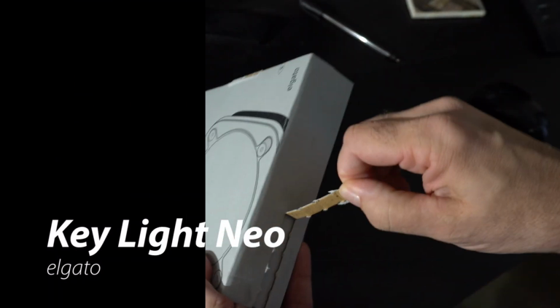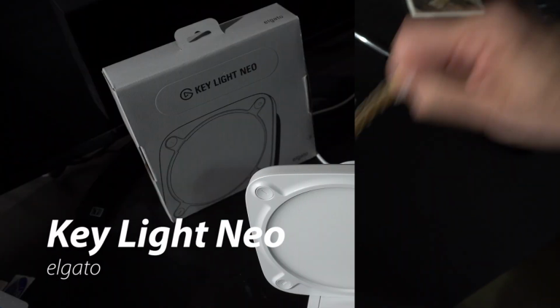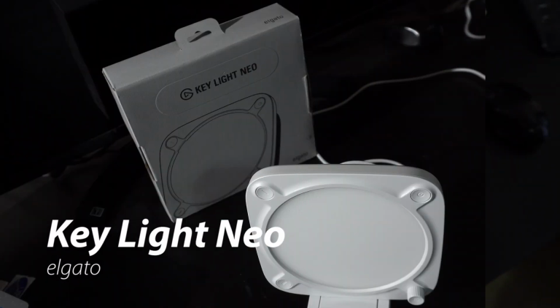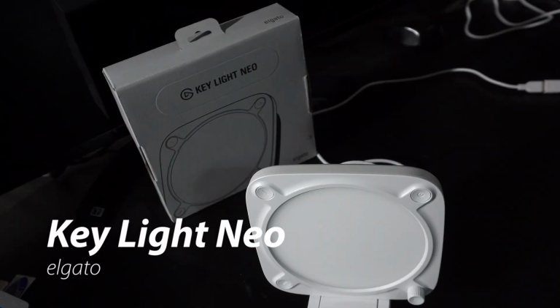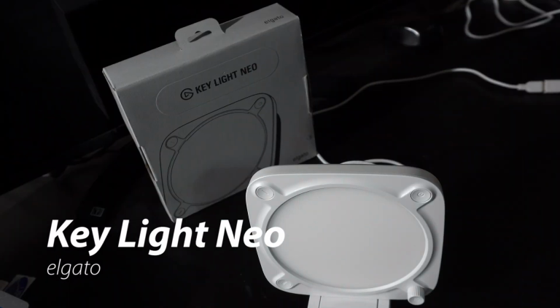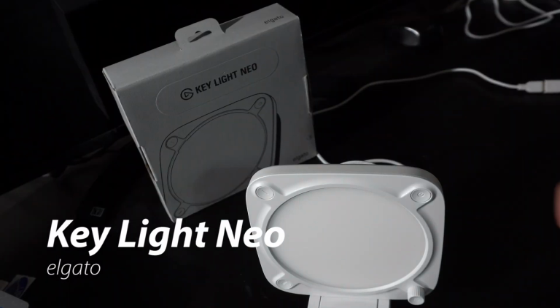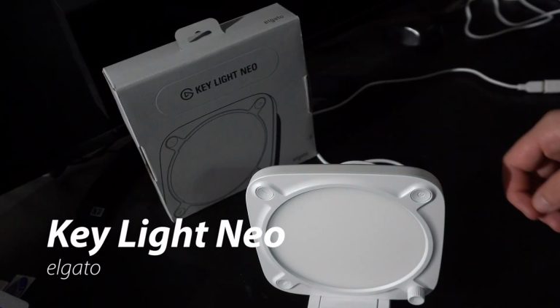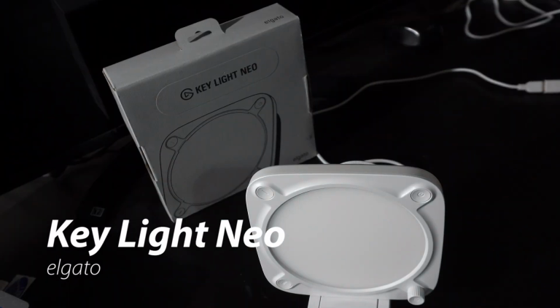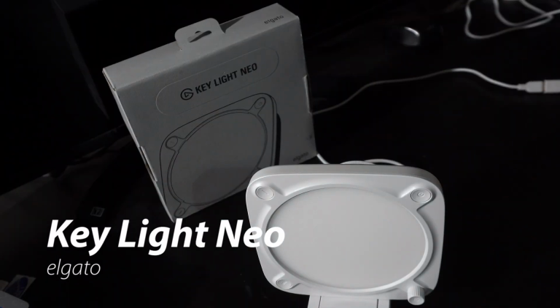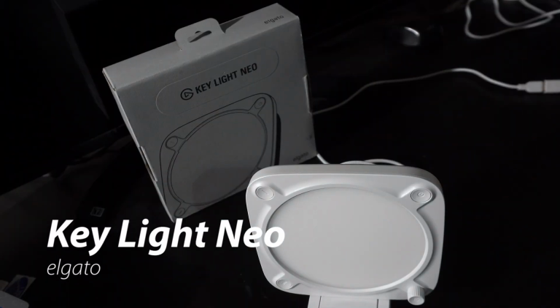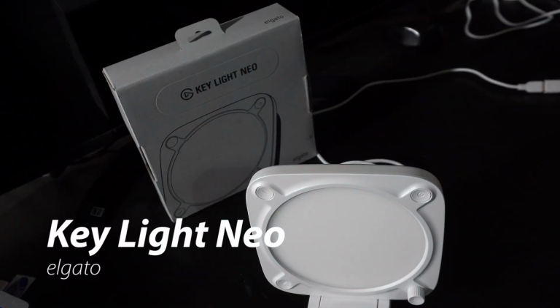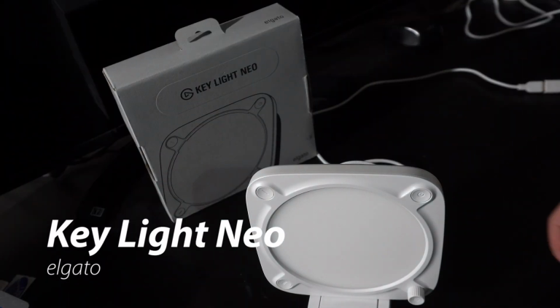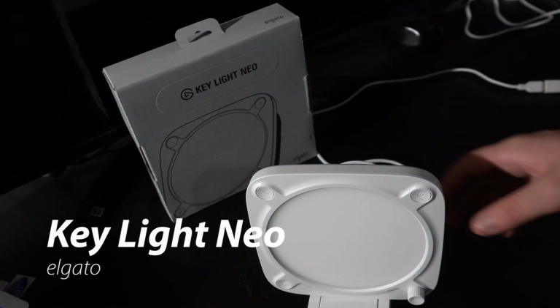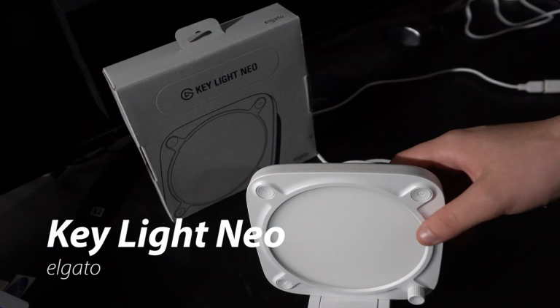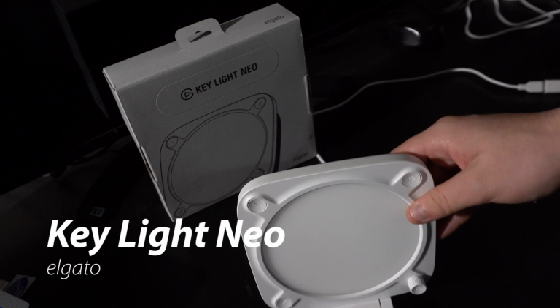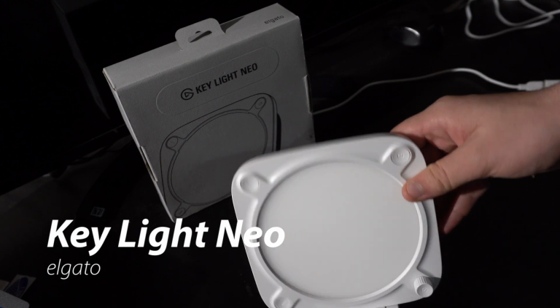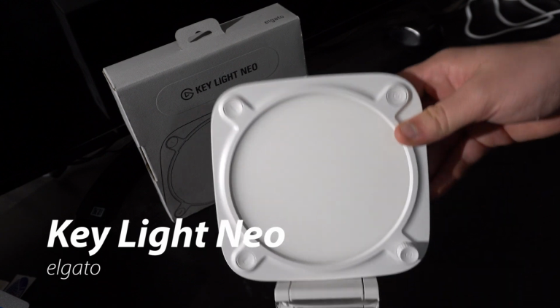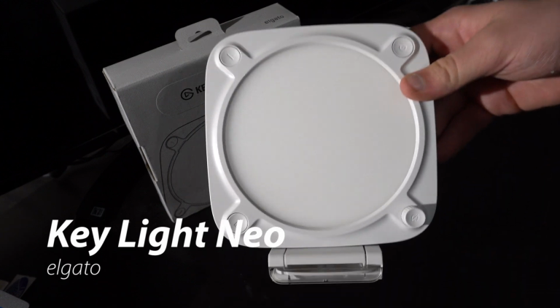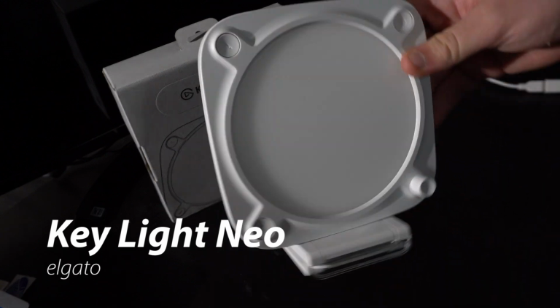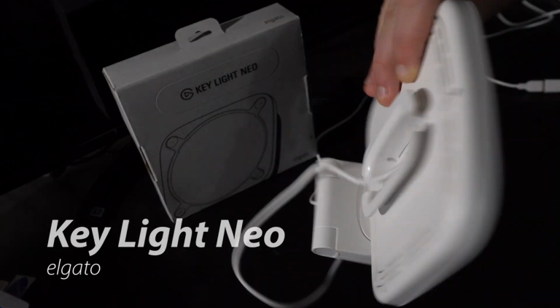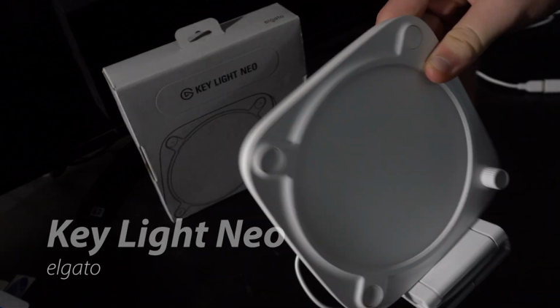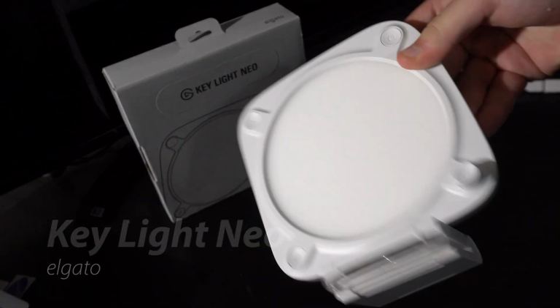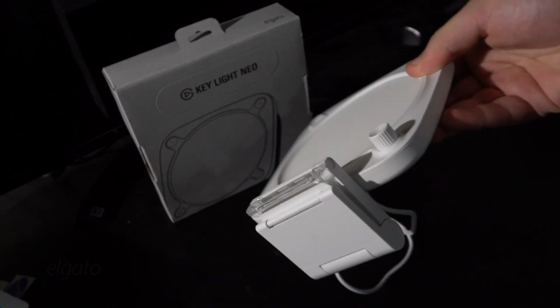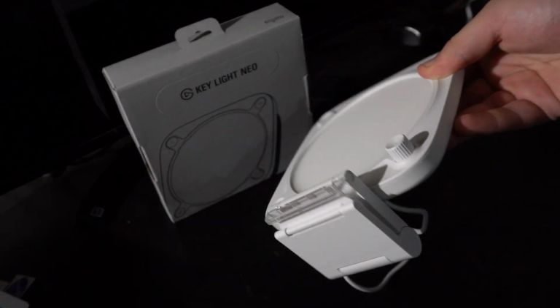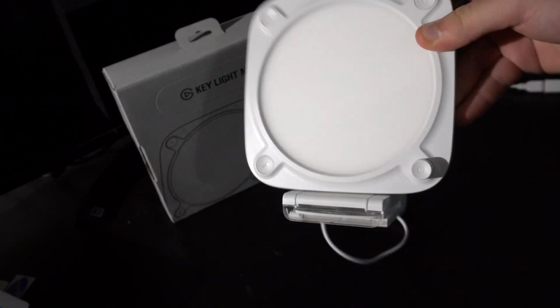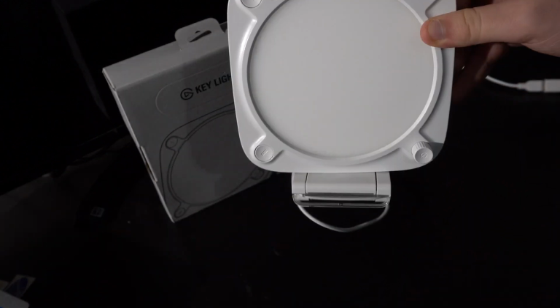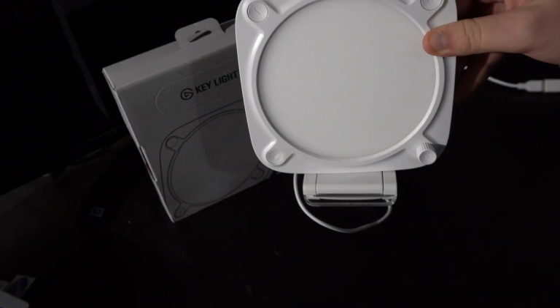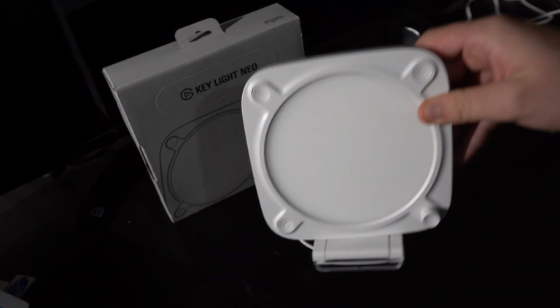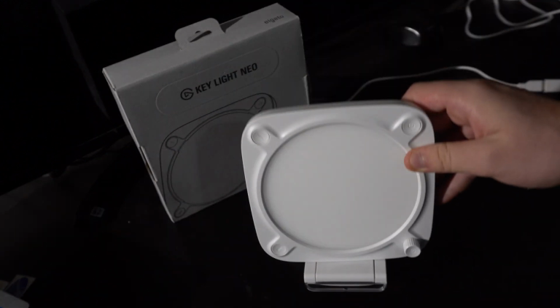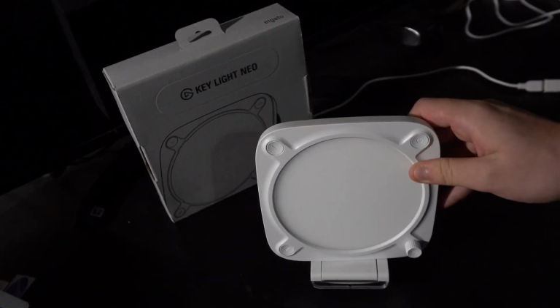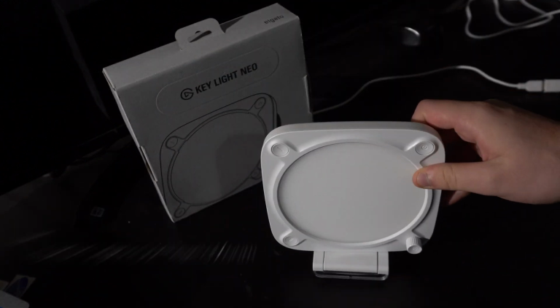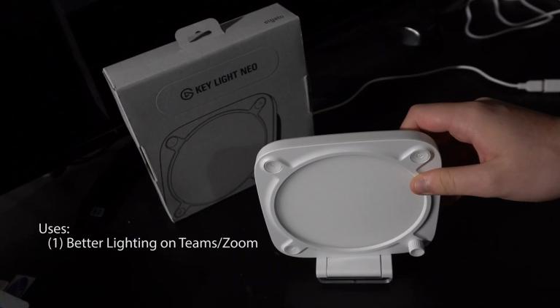Welcome back to another awesome video. This is the Elgato Keylight Neo. This is a light I'm using for two main things — one for Teams.